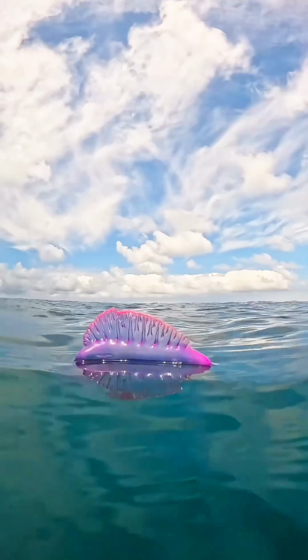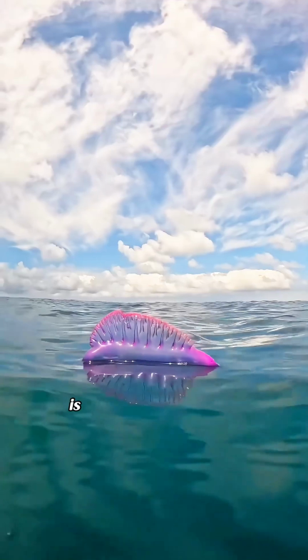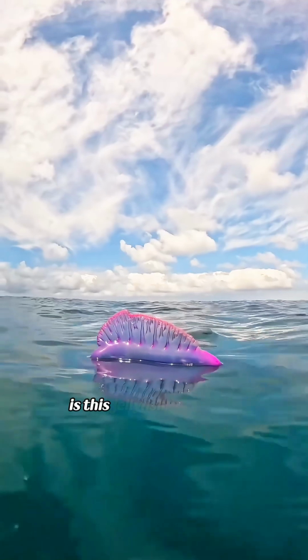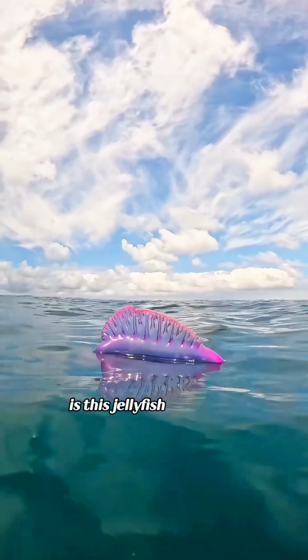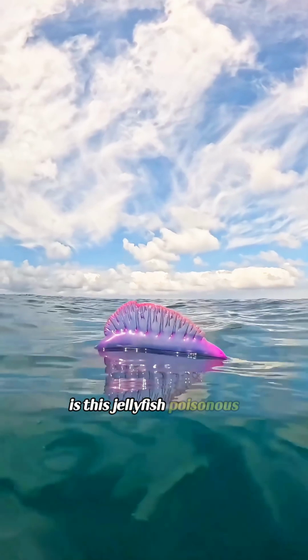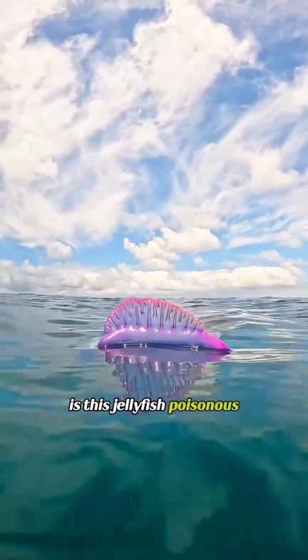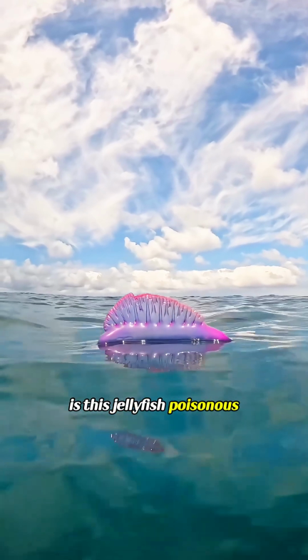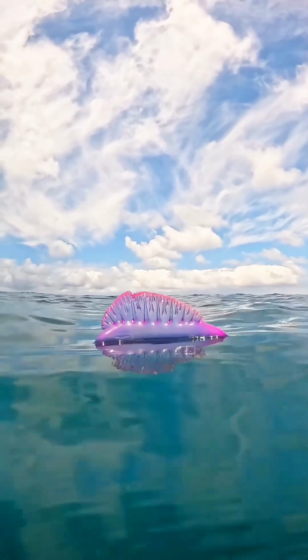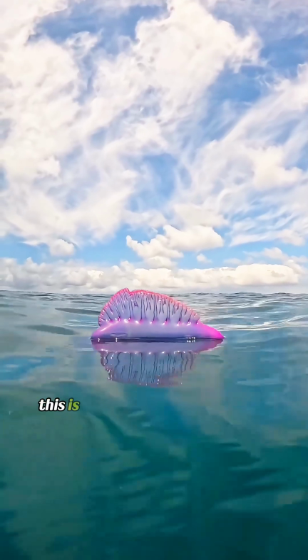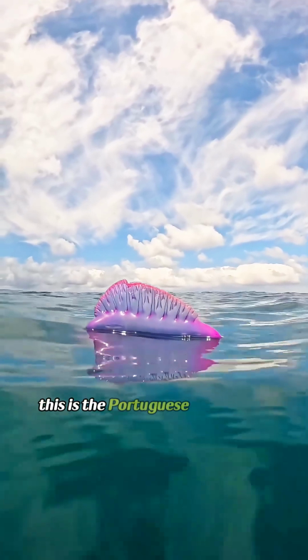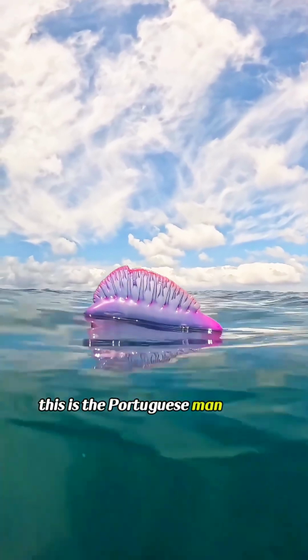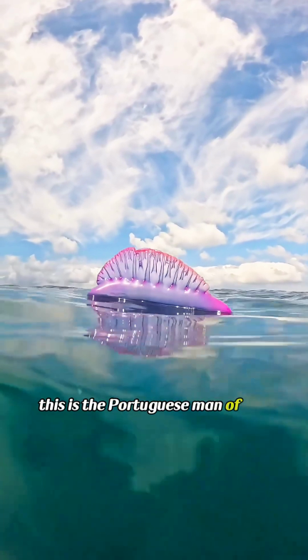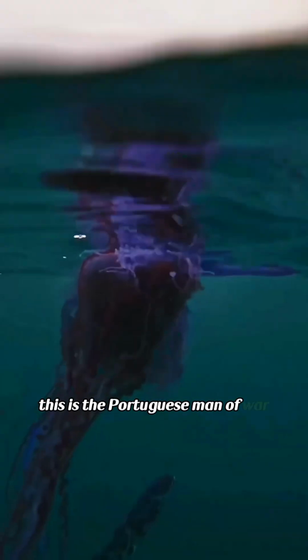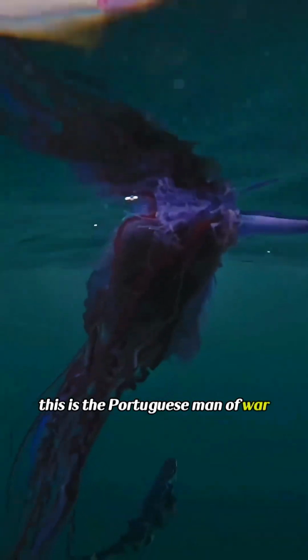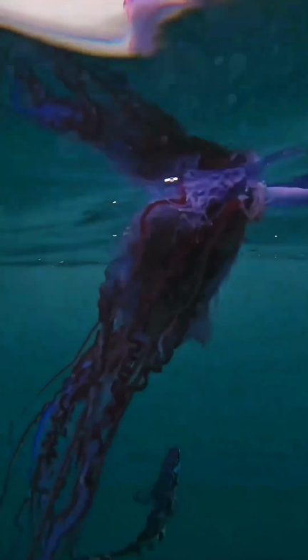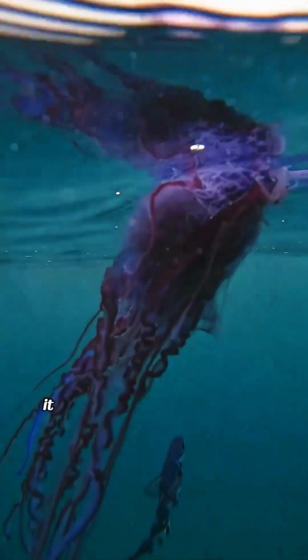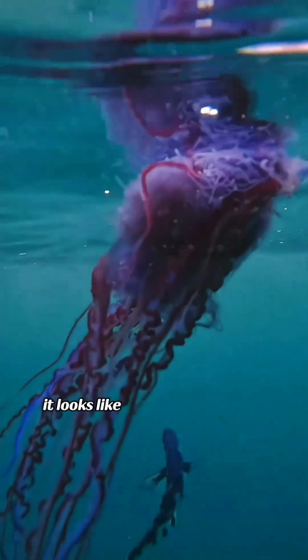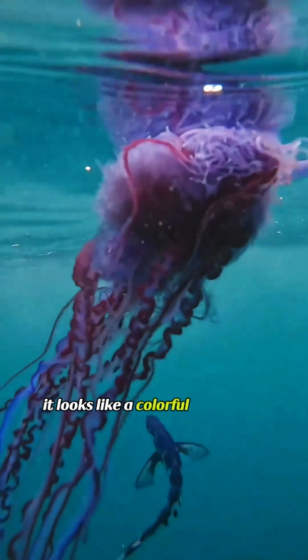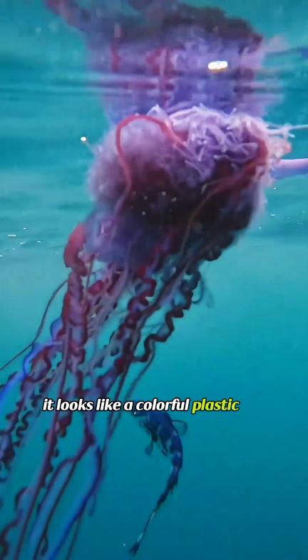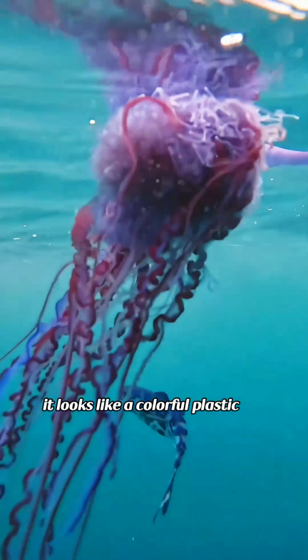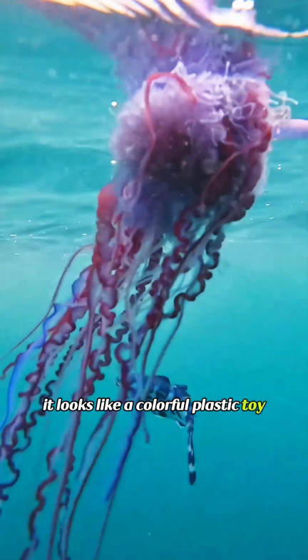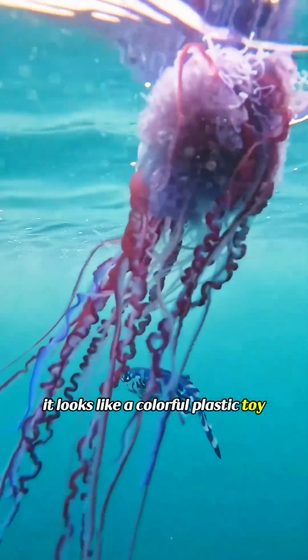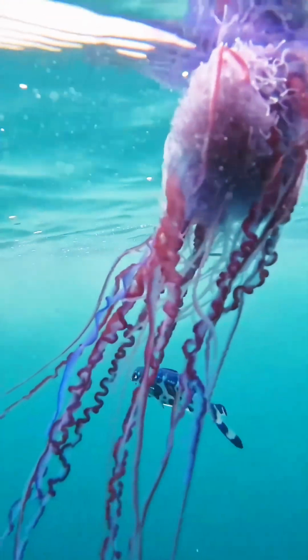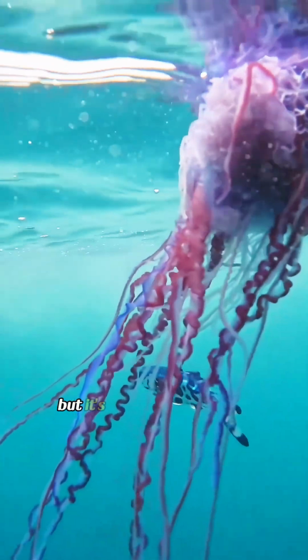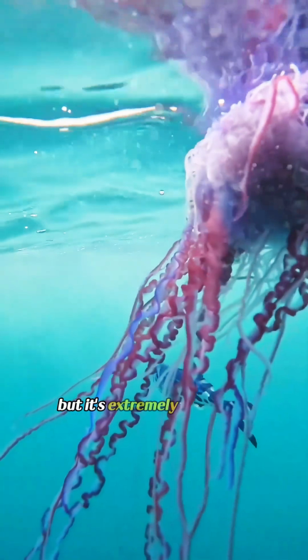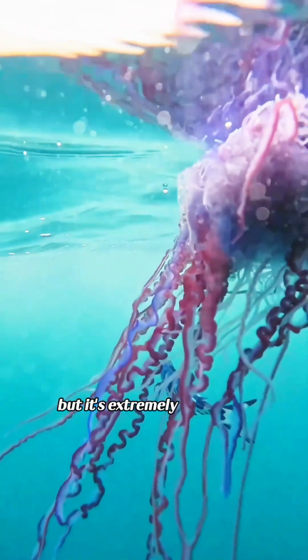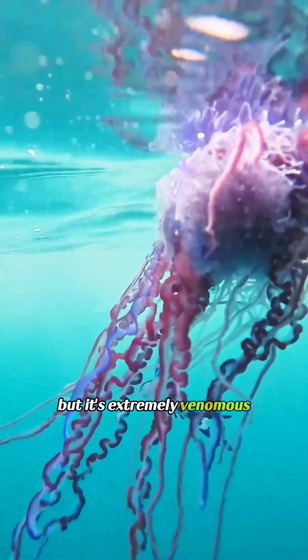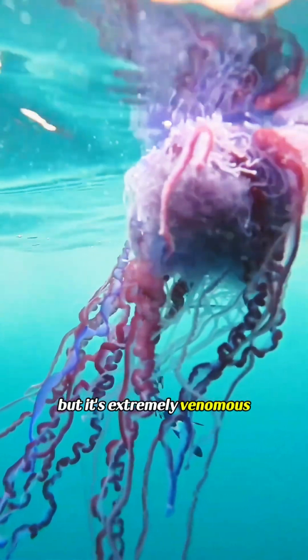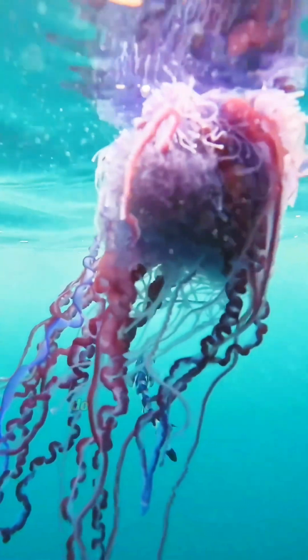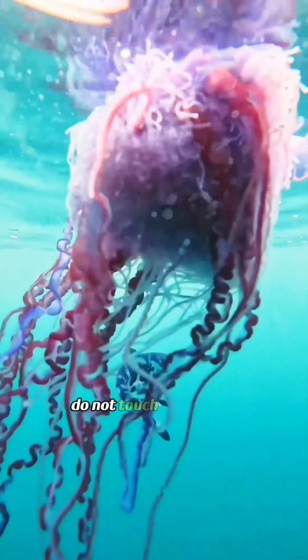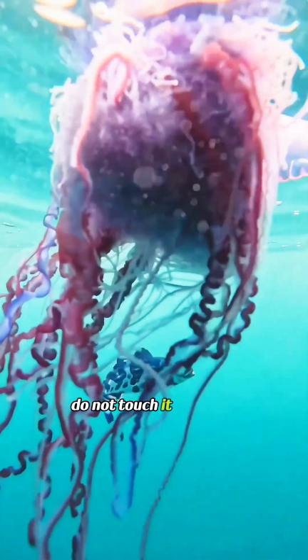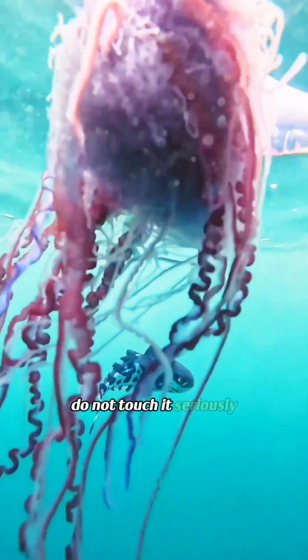Is this jellyfish poisonous? This is the Portuguese man of war. It looks like a colorful plastic toy, but it's extremely venomous. Do not touch it — seriously.